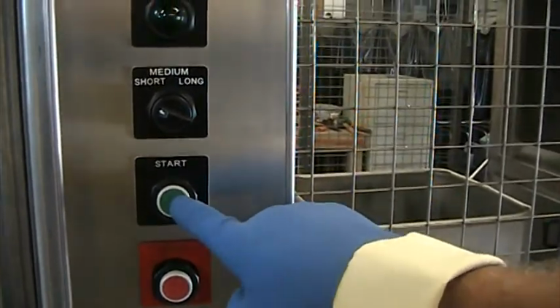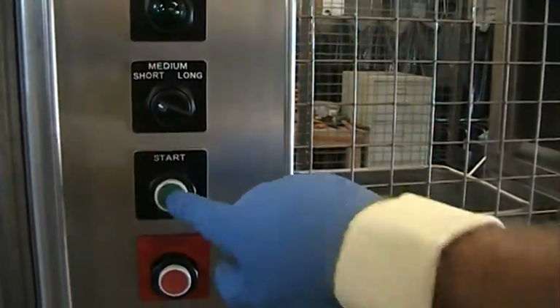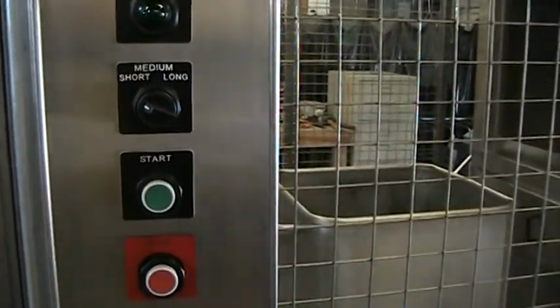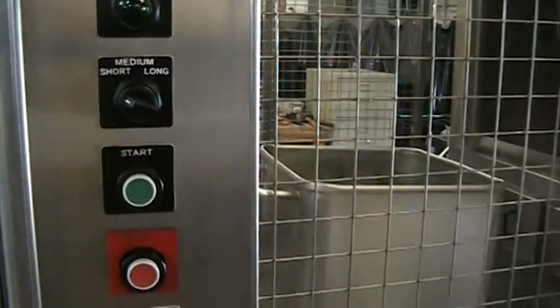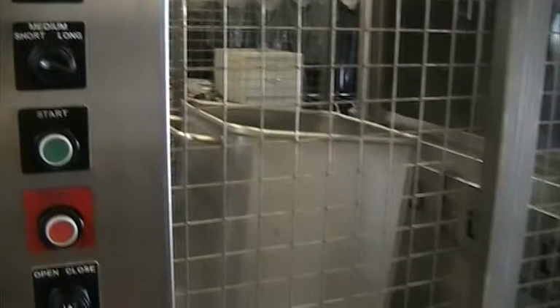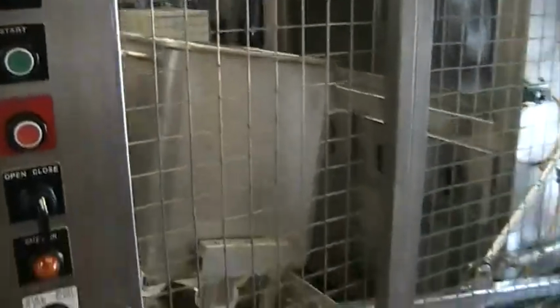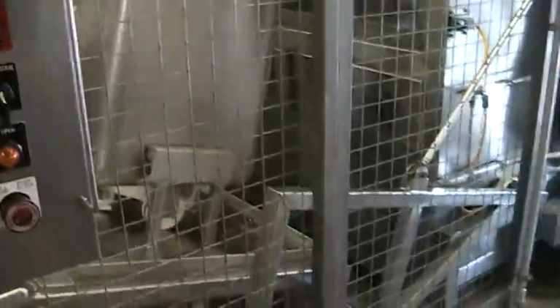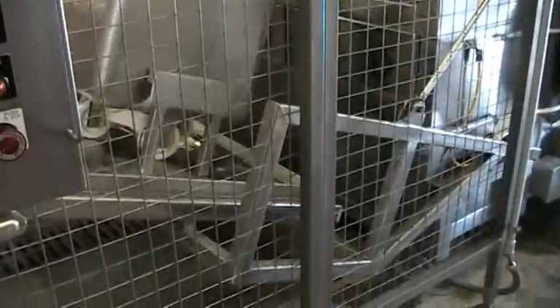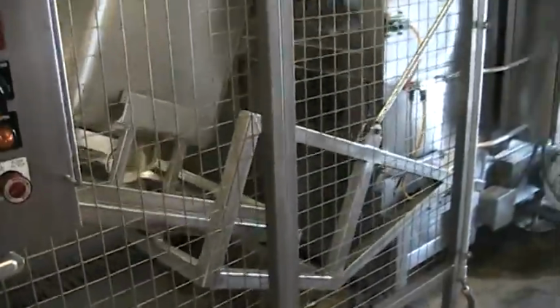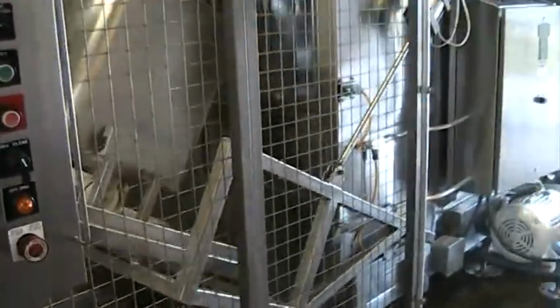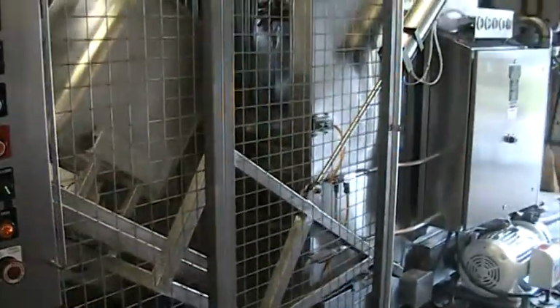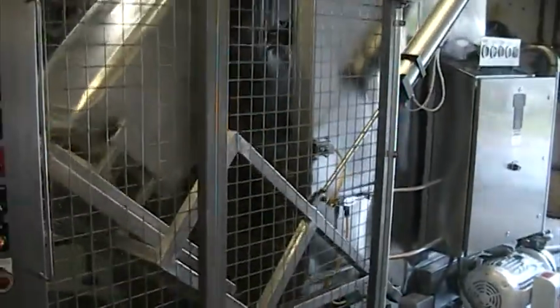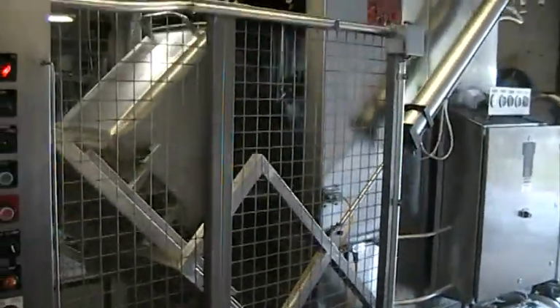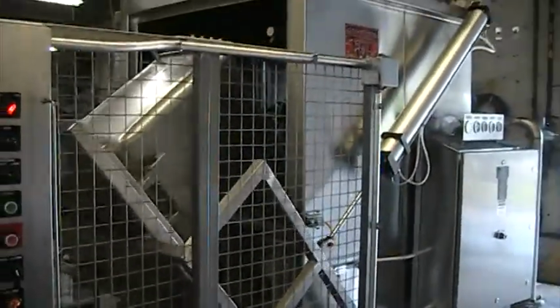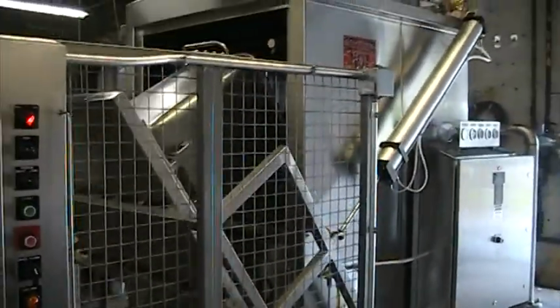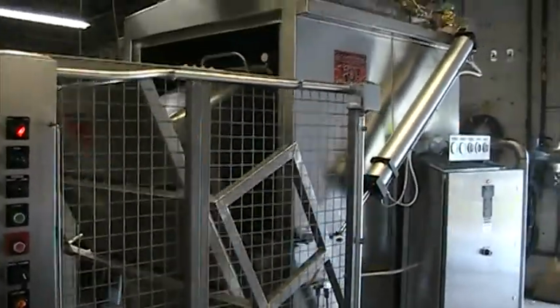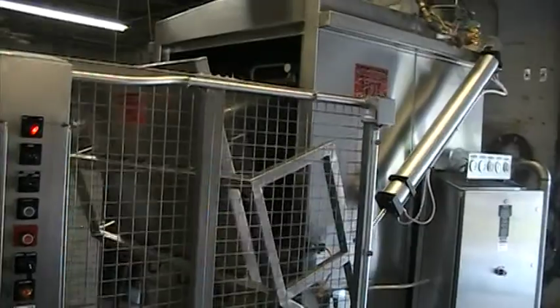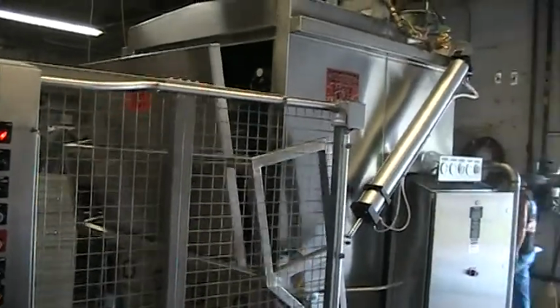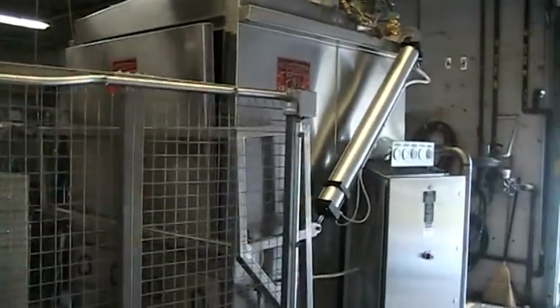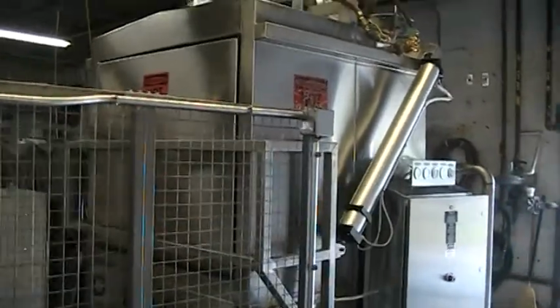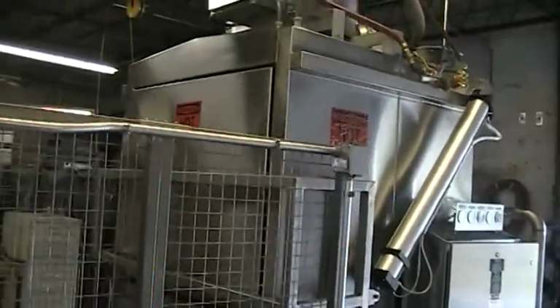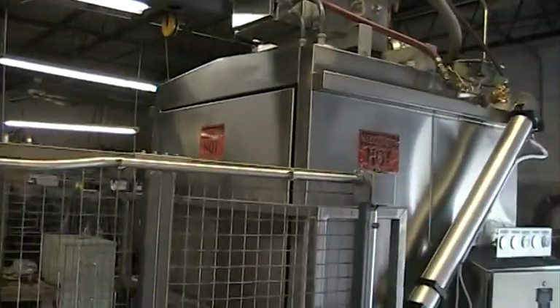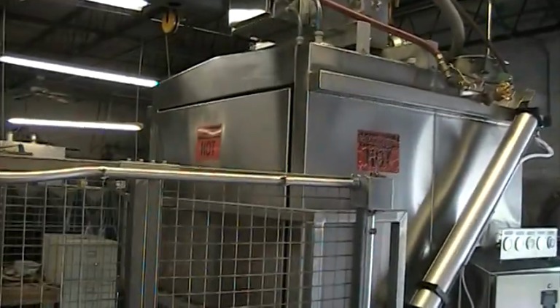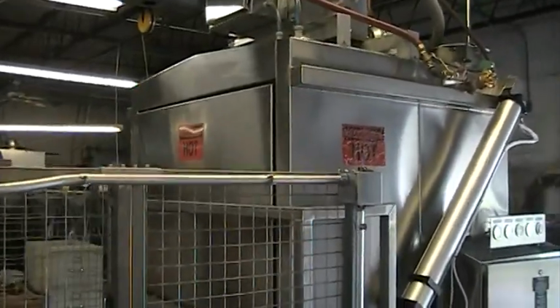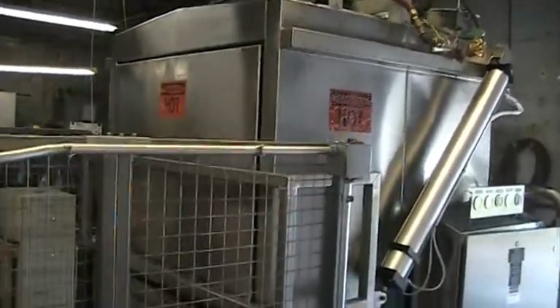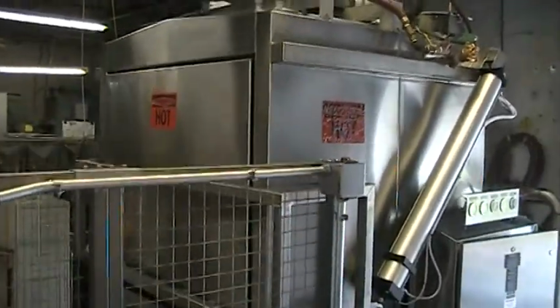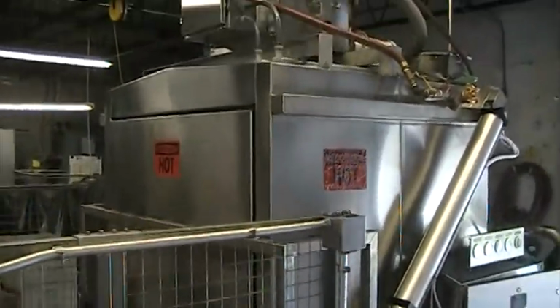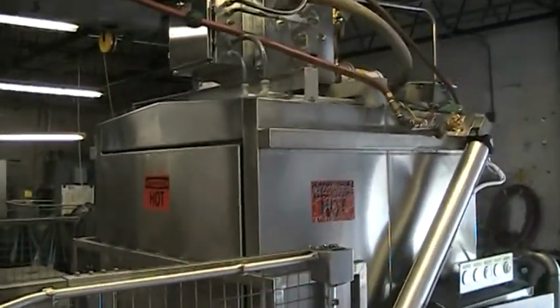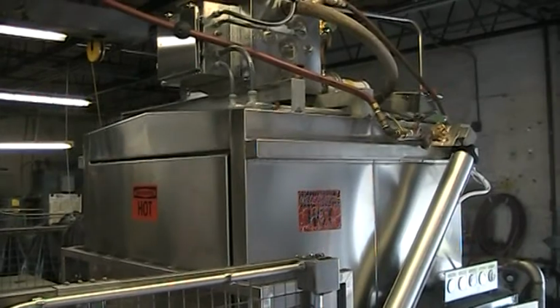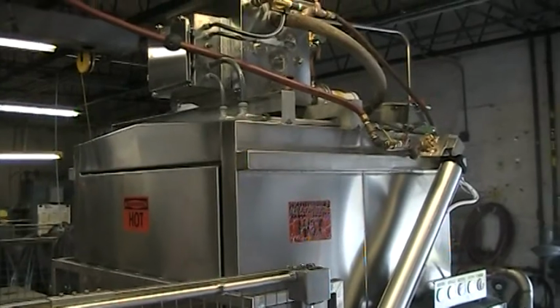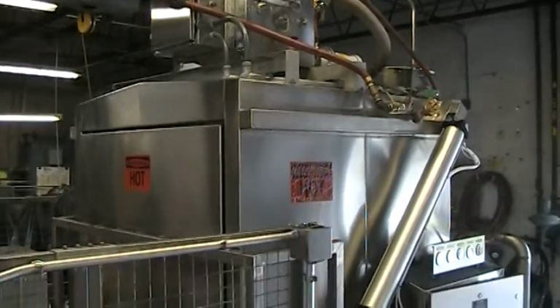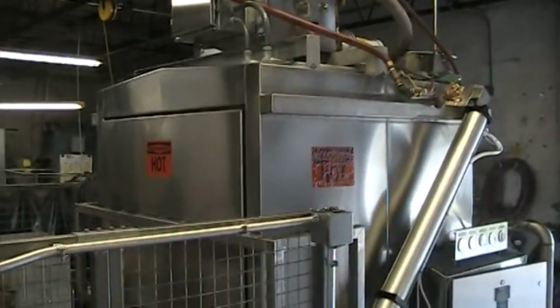This includes the machine door closing, a recirculating non-detergent pre-wash cycle, a recirculating detergent wash cycle, and a fresh water sanitizing rinse cycle.